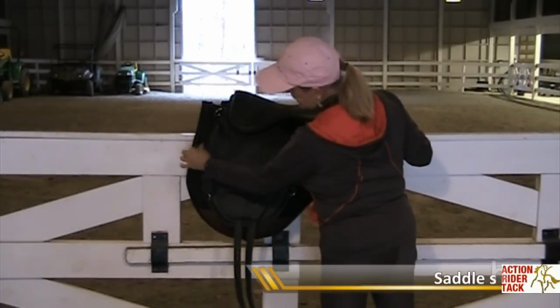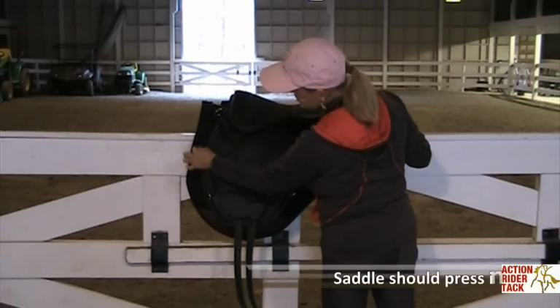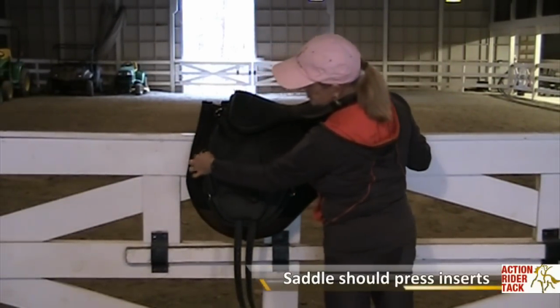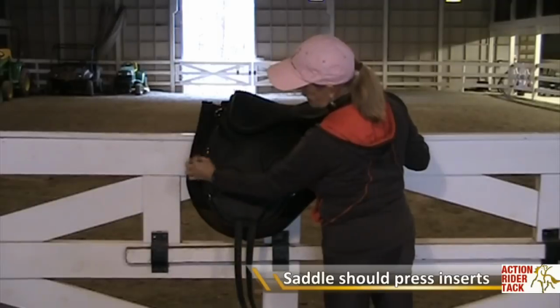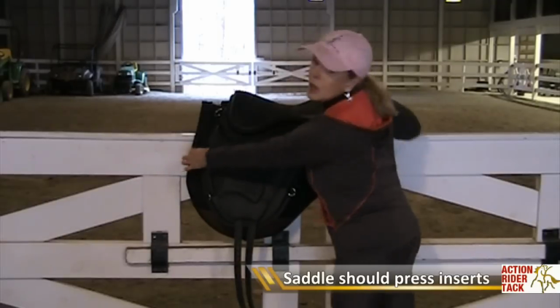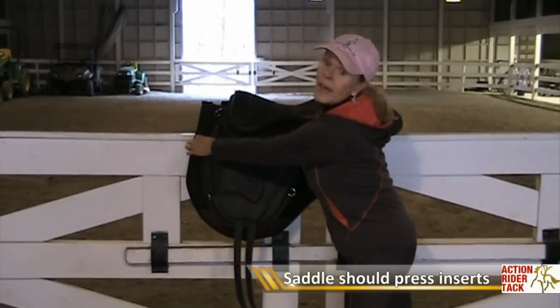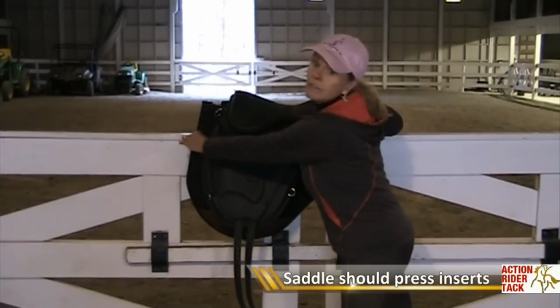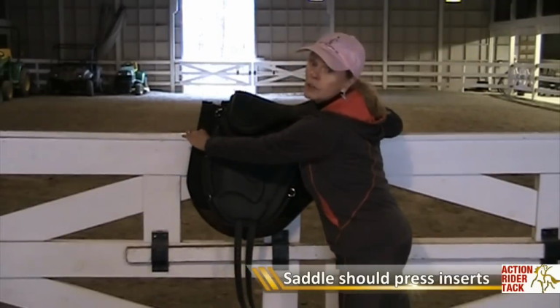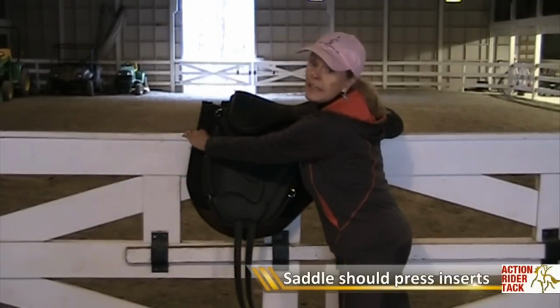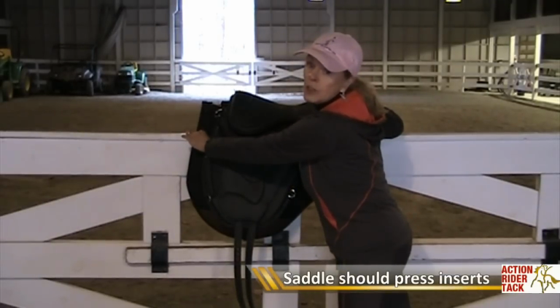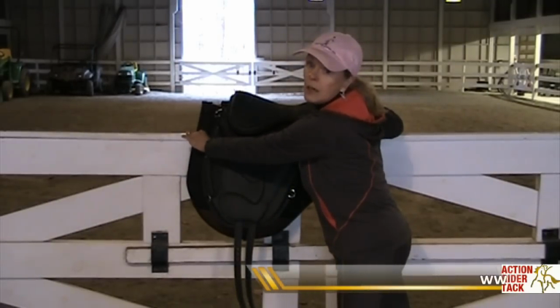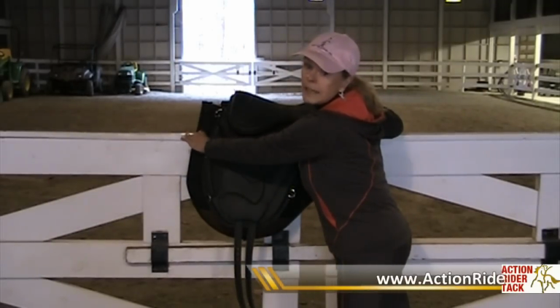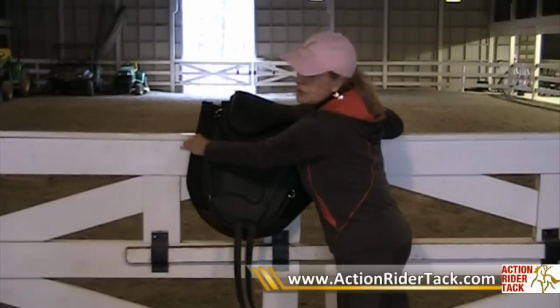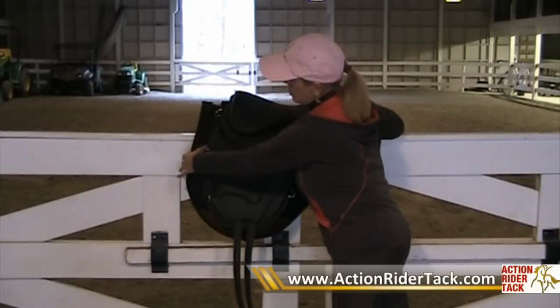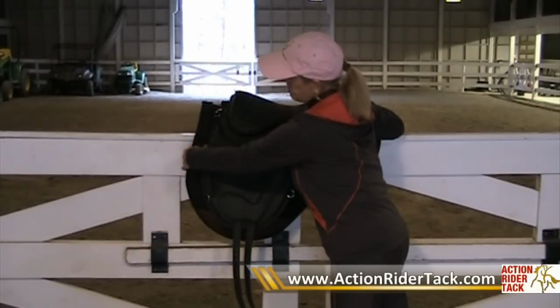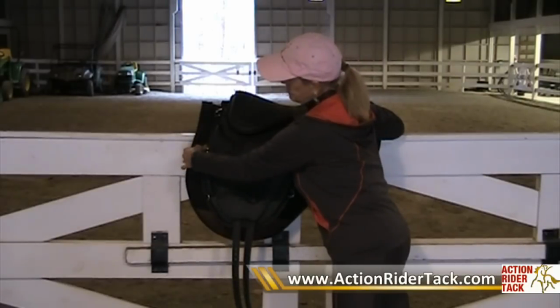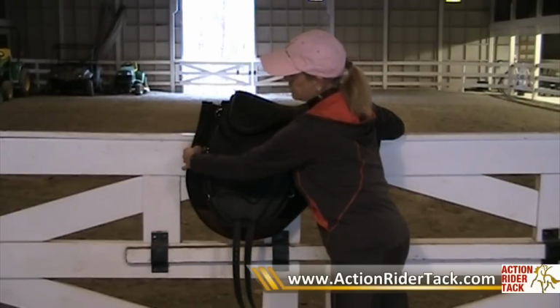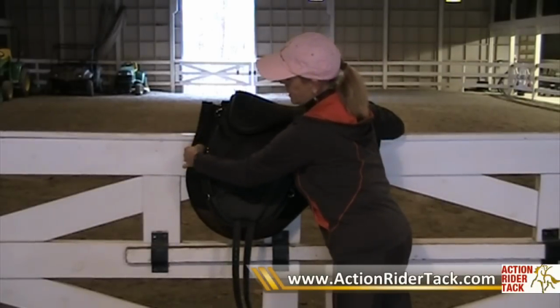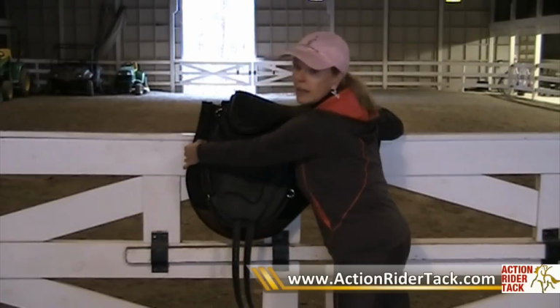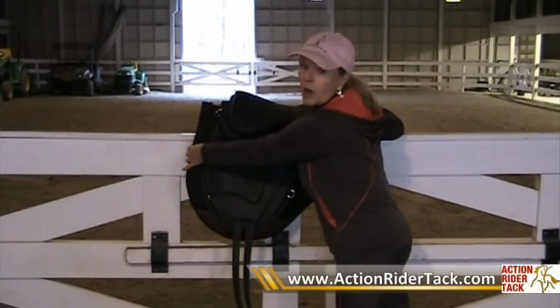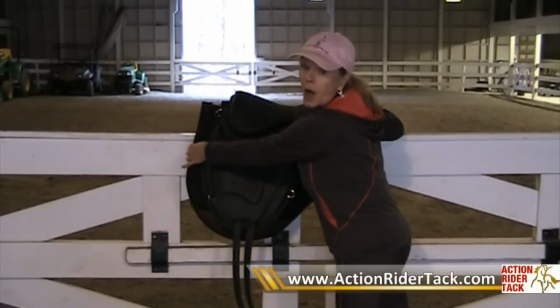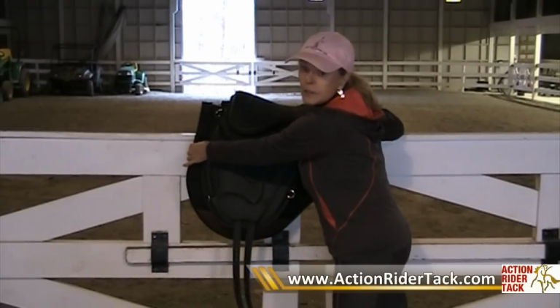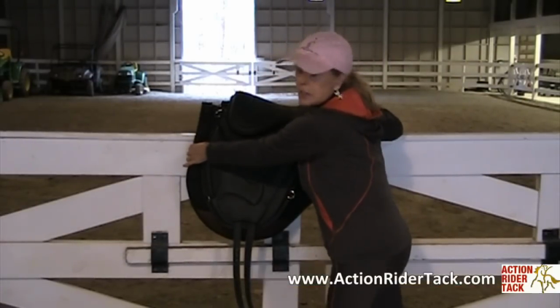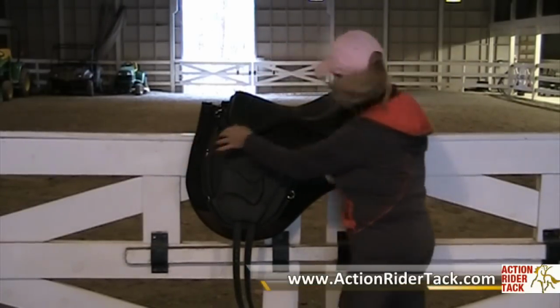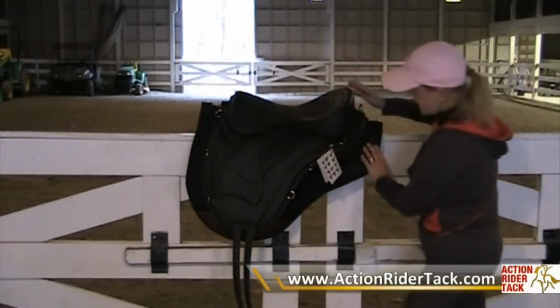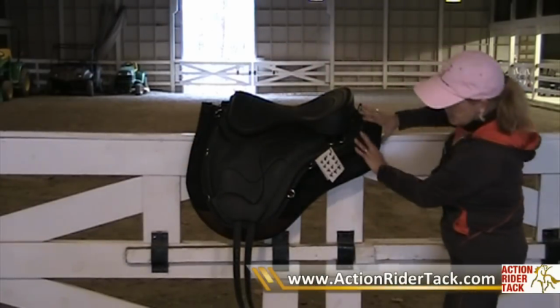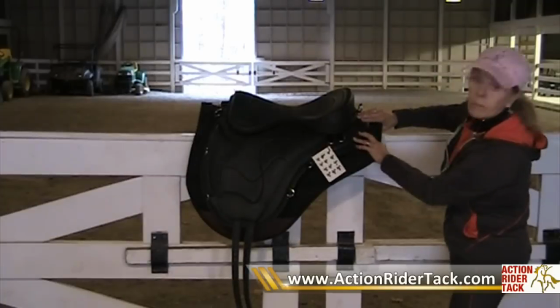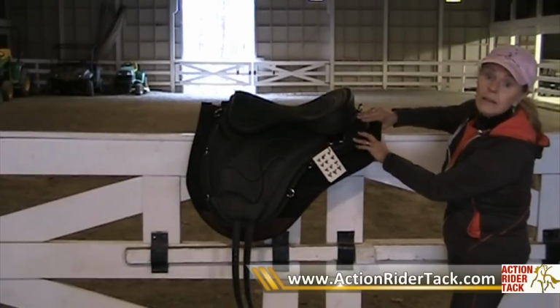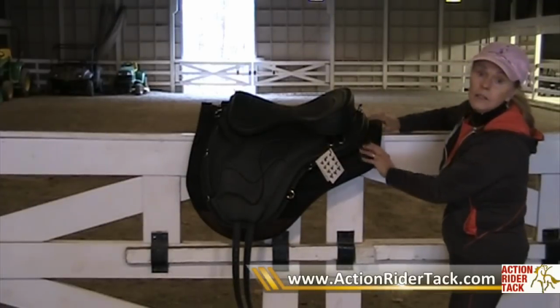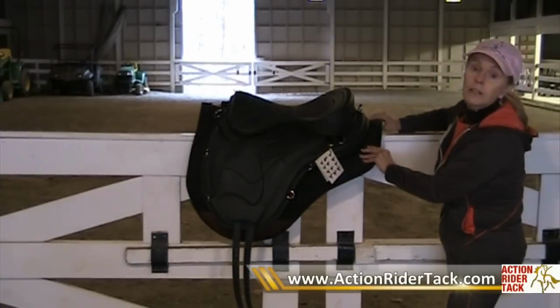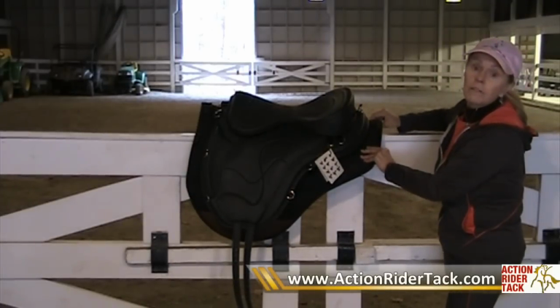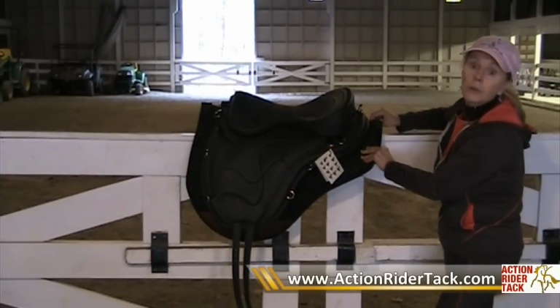In this particular saddle pad, we have a good inch here. So any pressure from the edge of the saddle falls on the insert. And it's the same thing in the back. And this is really very, very important.